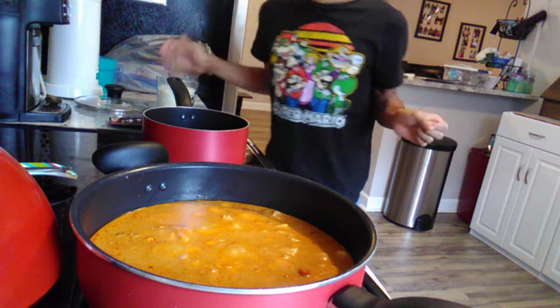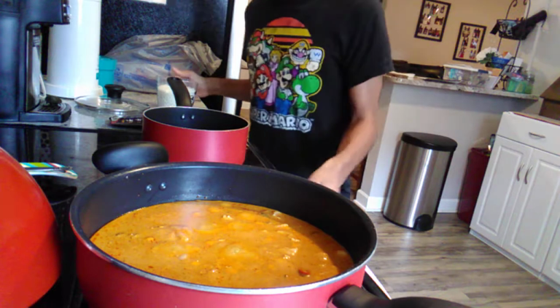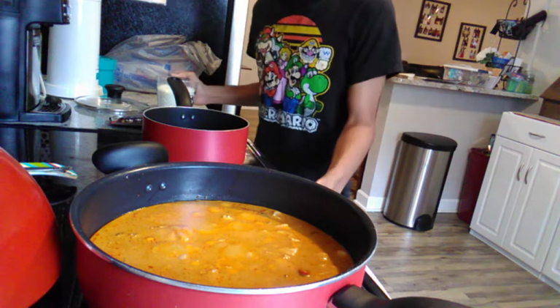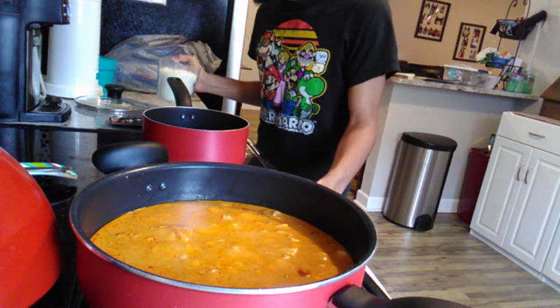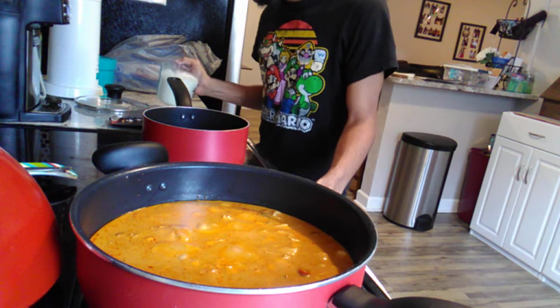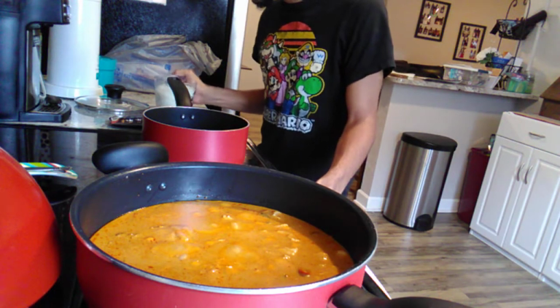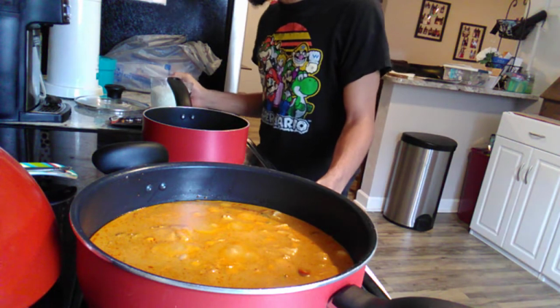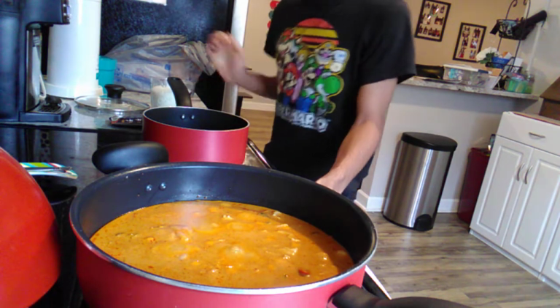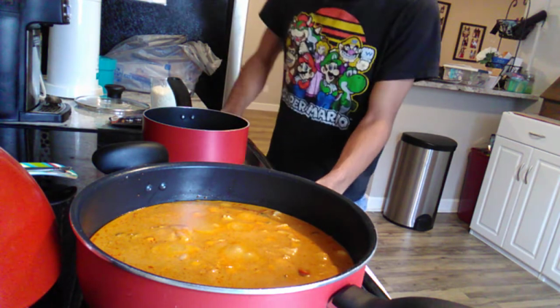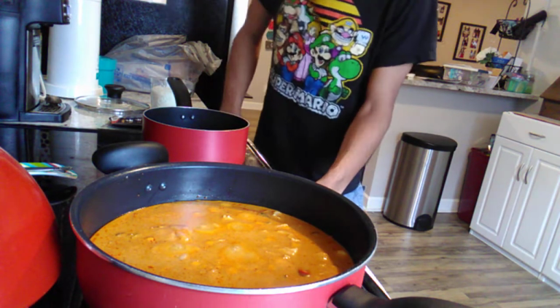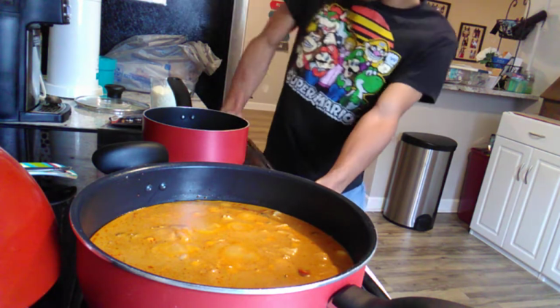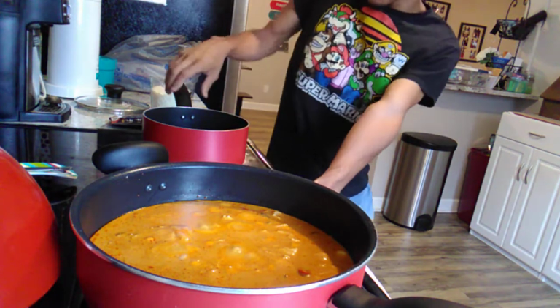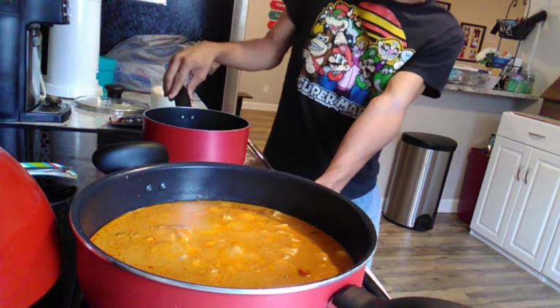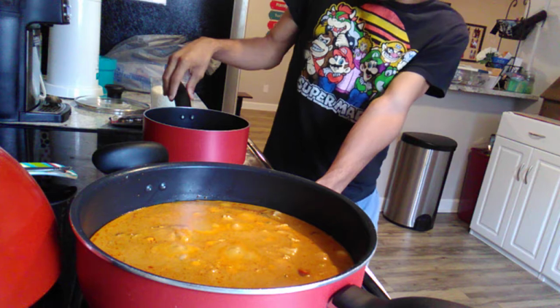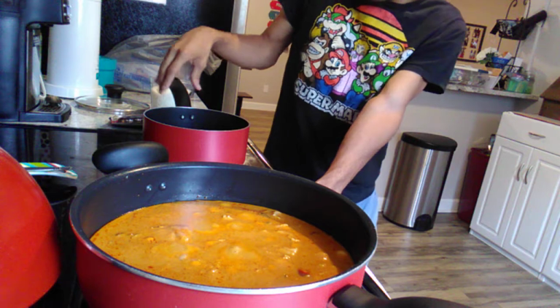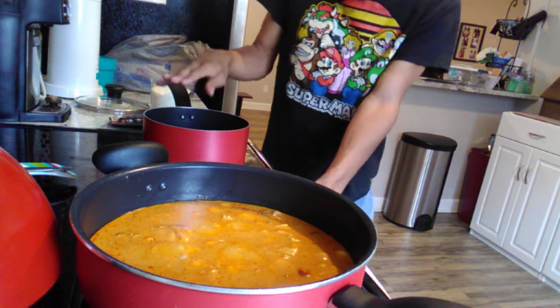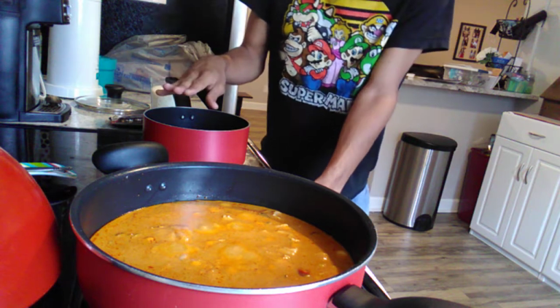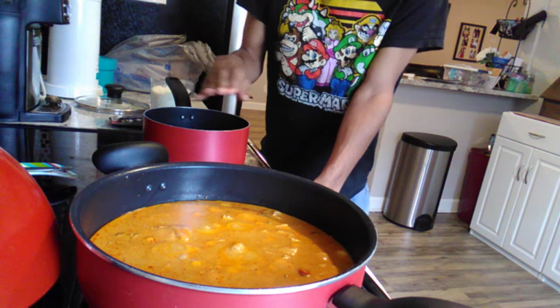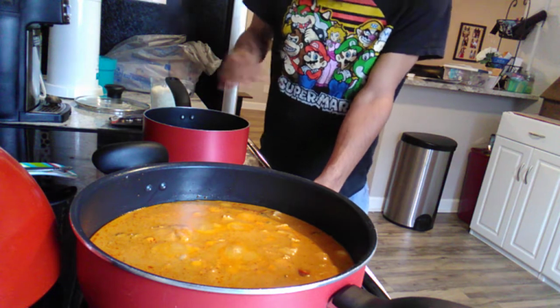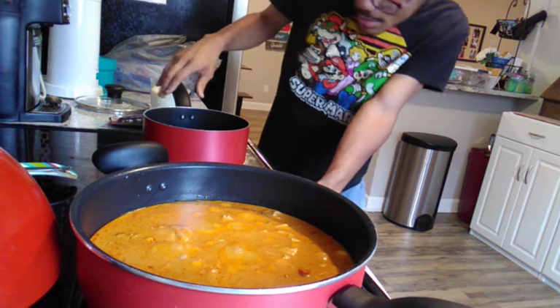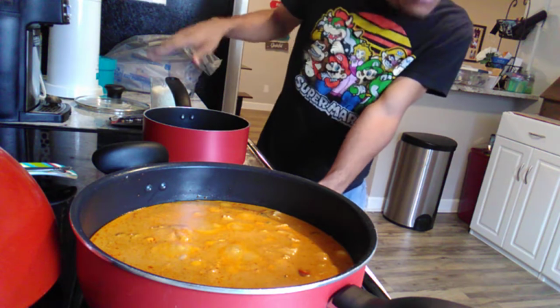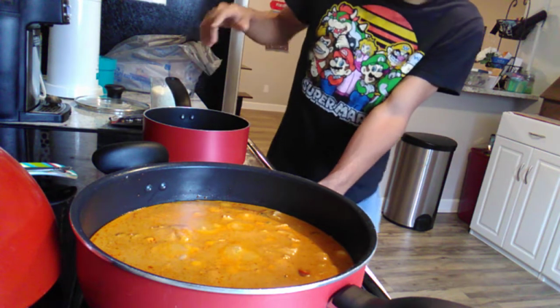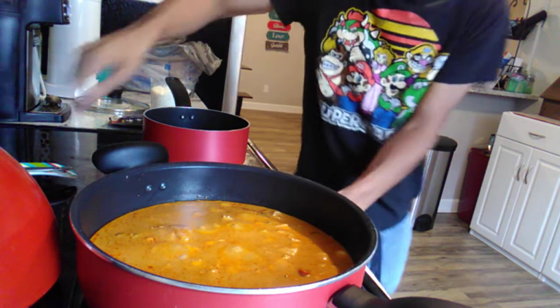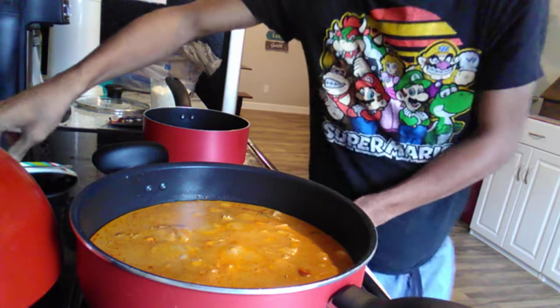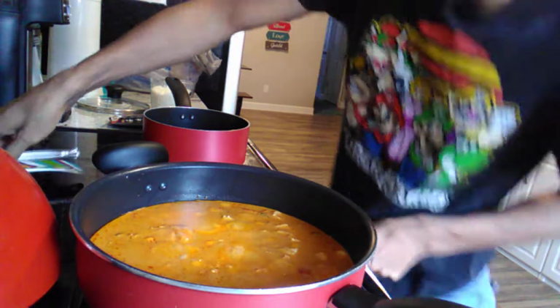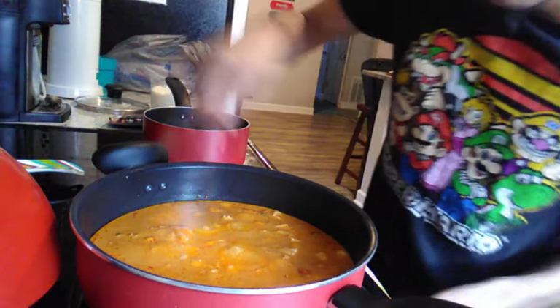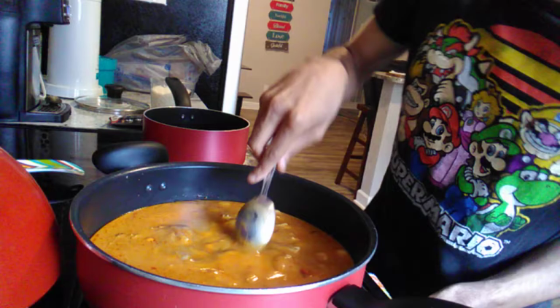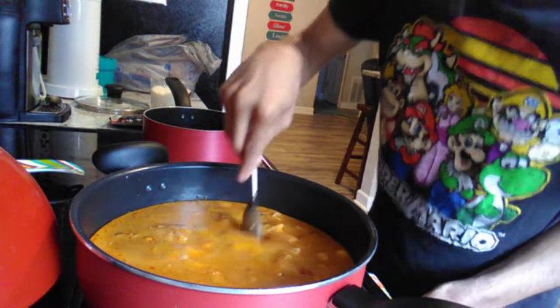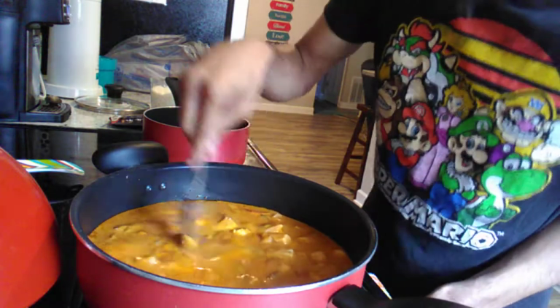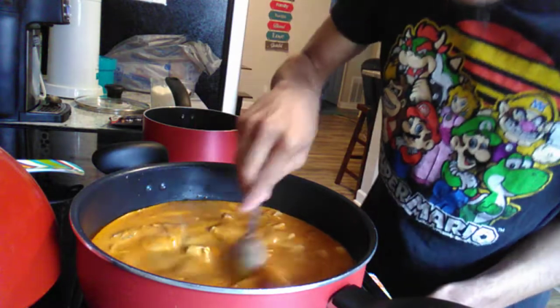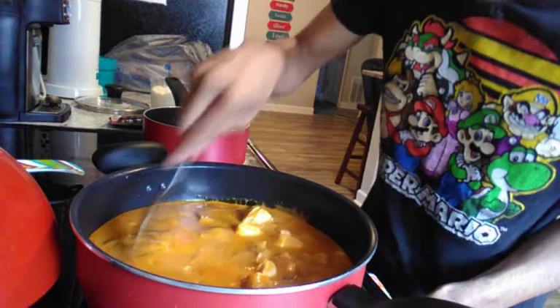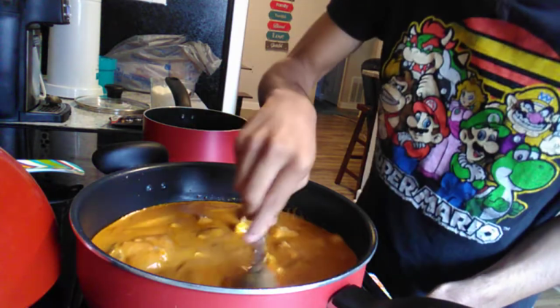I'm still learning a little bit, but it's okay — we're good. We're in a good spot. We're just going to let our pot sit there and boil. We're just going to stir this chicken a little bit.